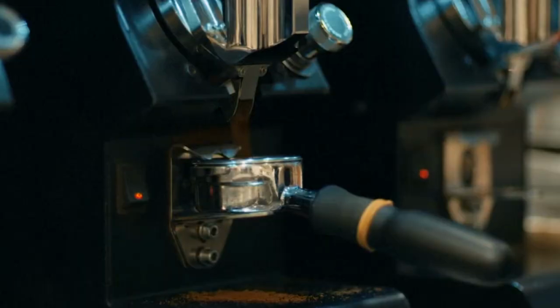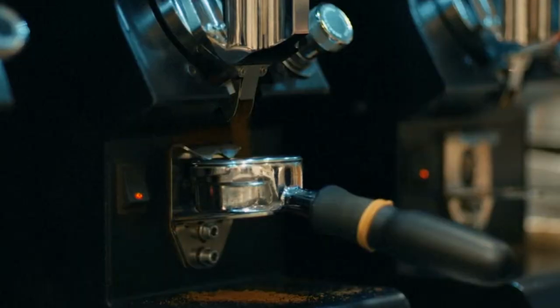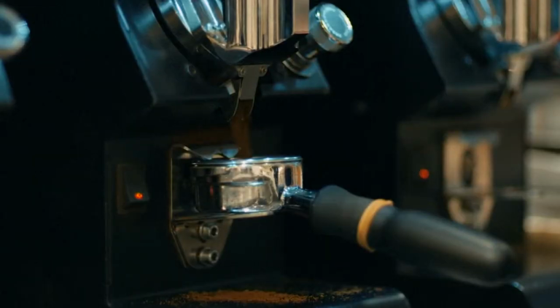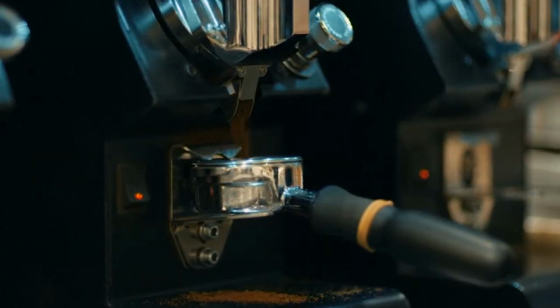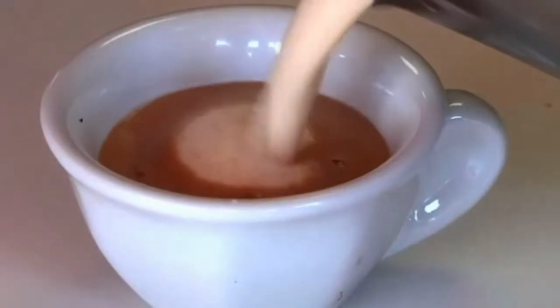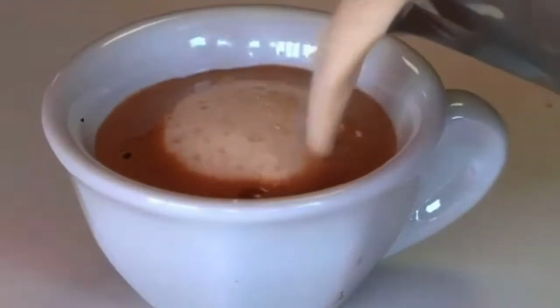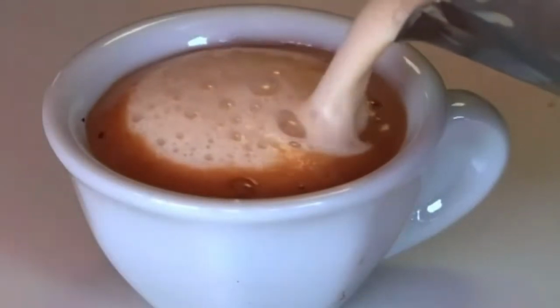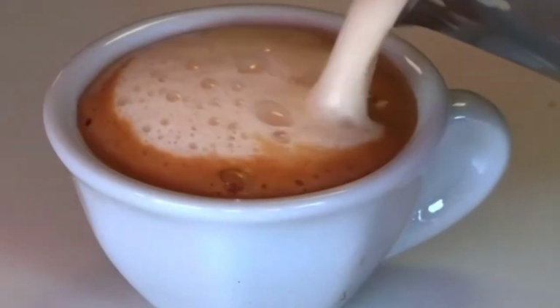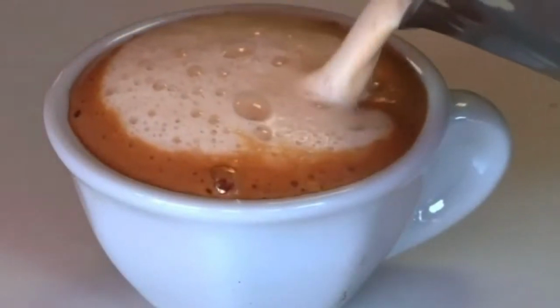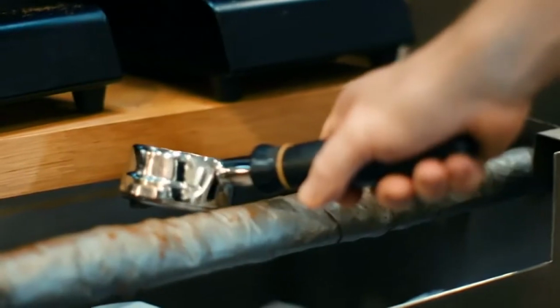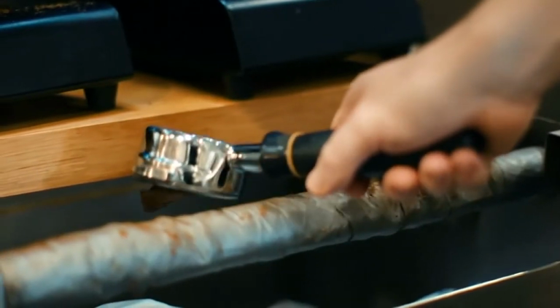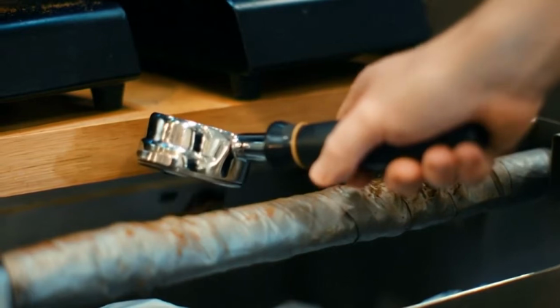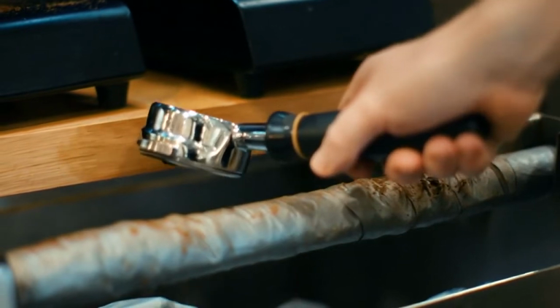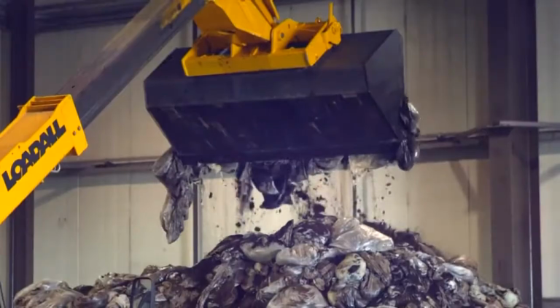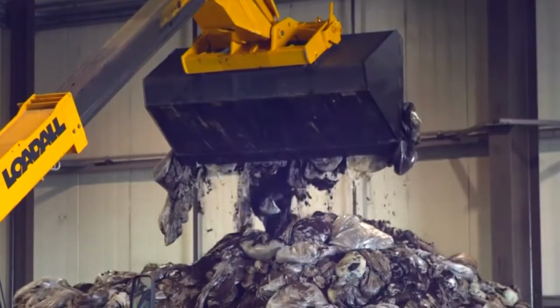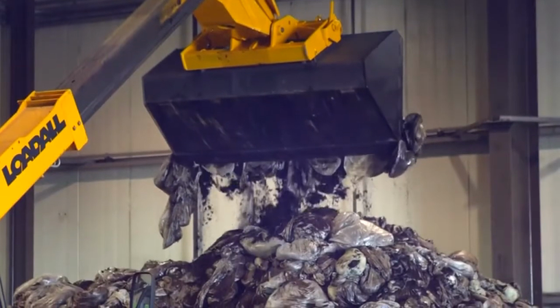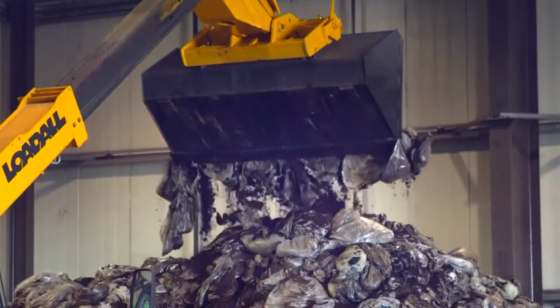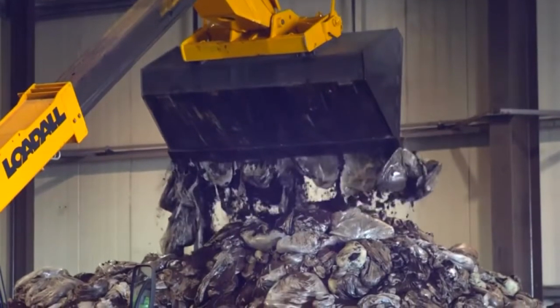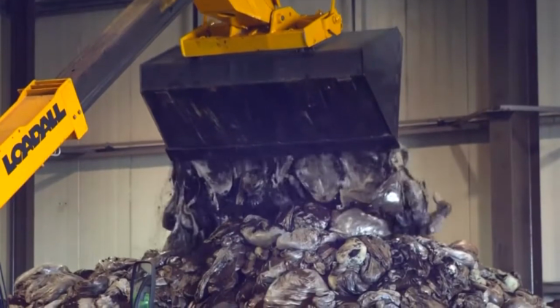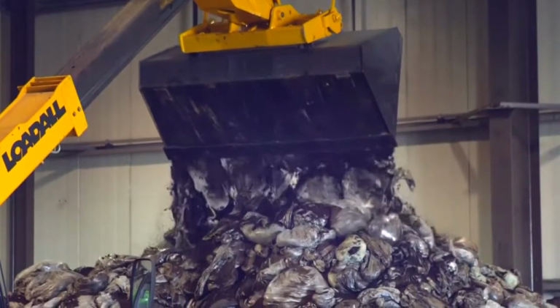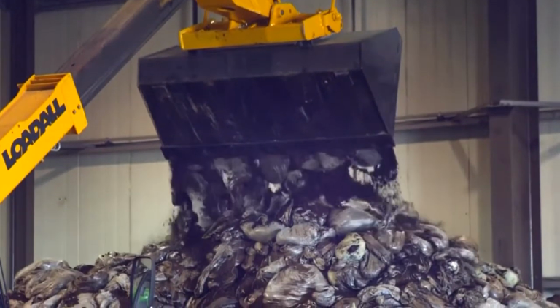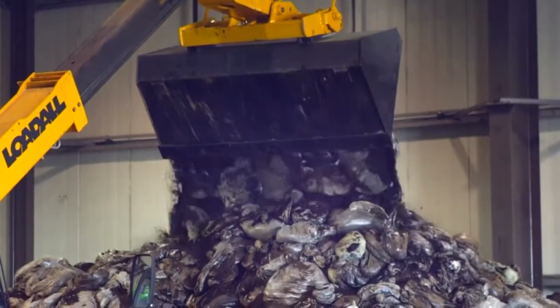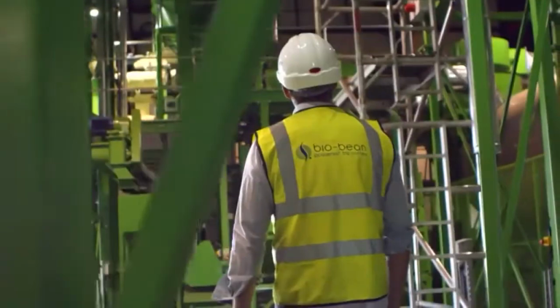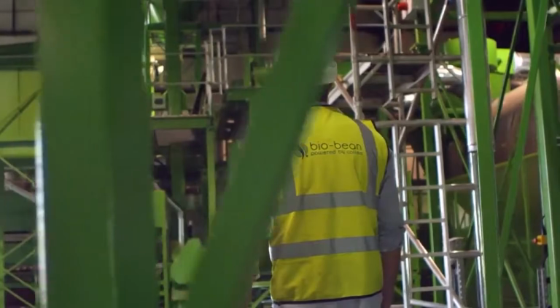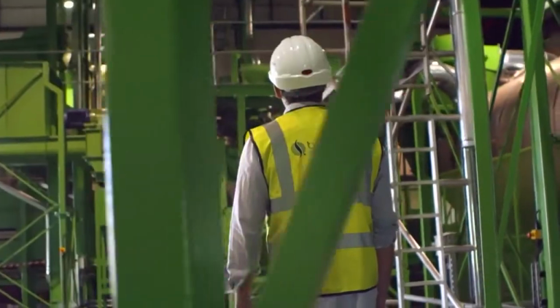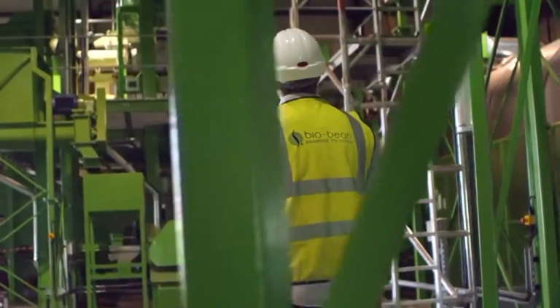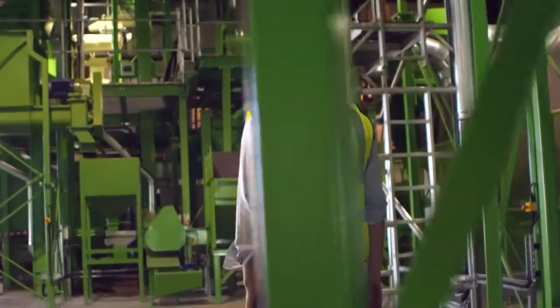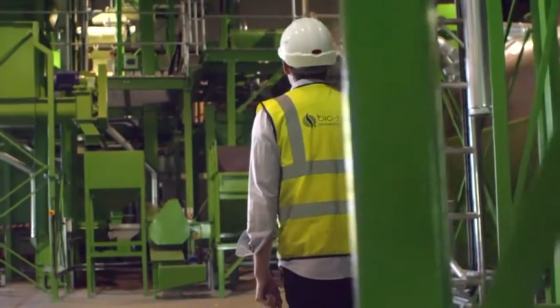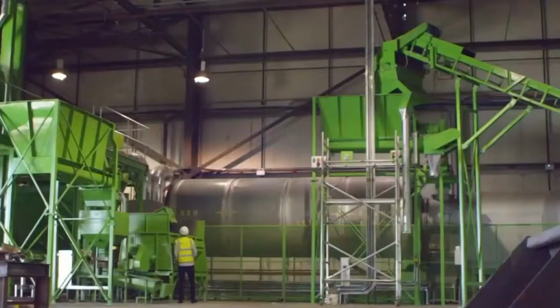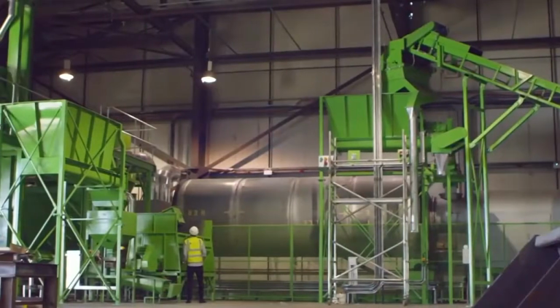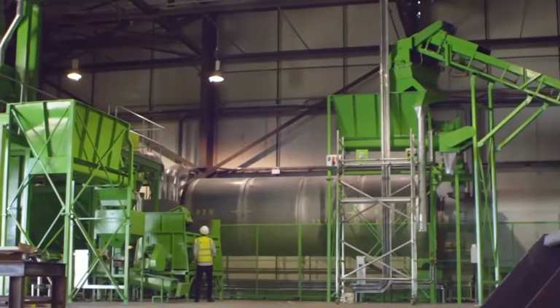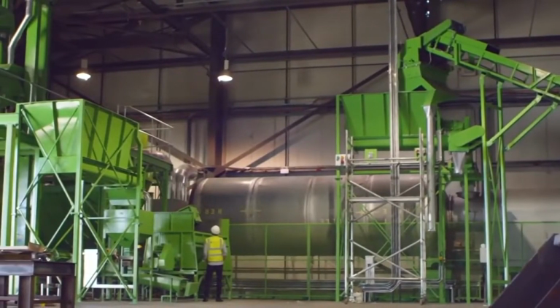The average Londoner drinks more than two cups of coffee a day, leaving some 200,000 tonnes of leftover grounds a year. Normally this ends up in landfill, but BioBean and partners Argent Energy are giving it a new lease of life.